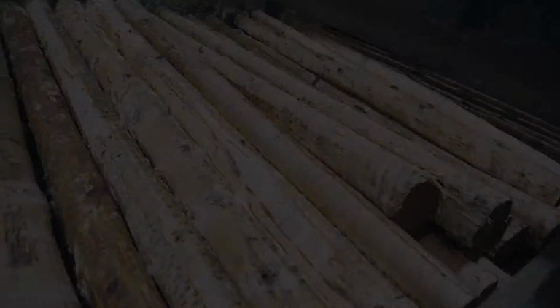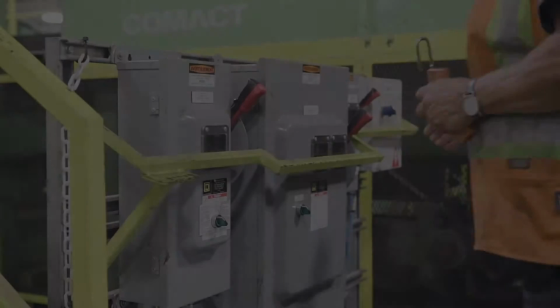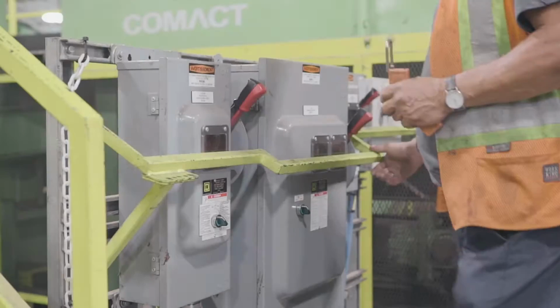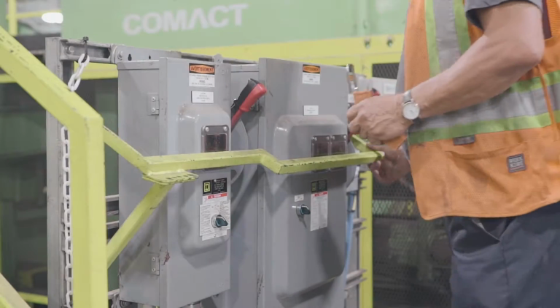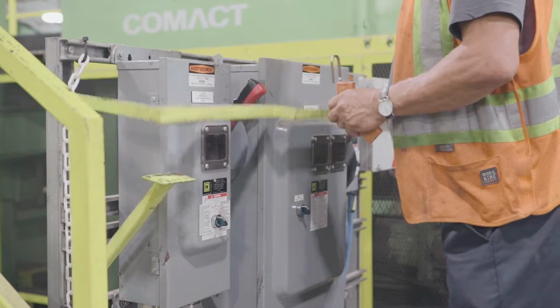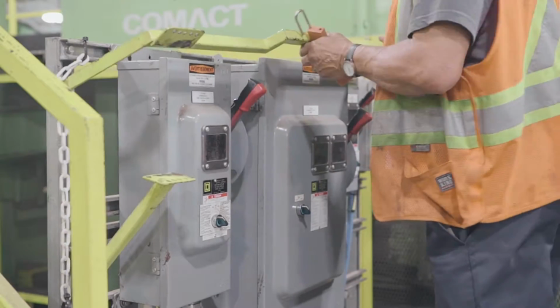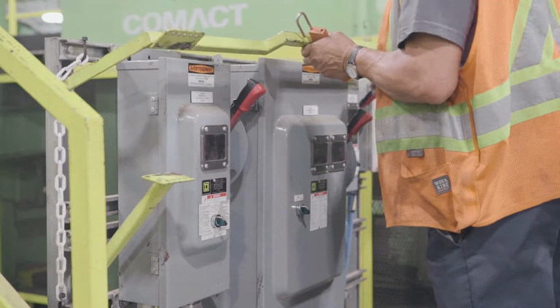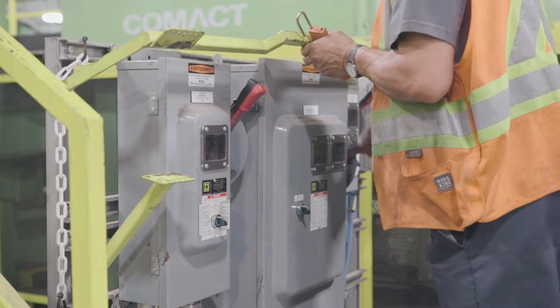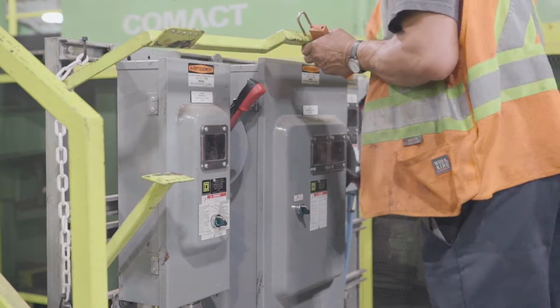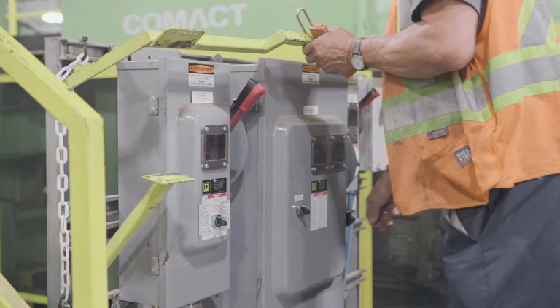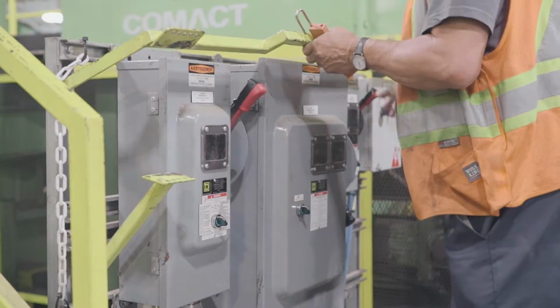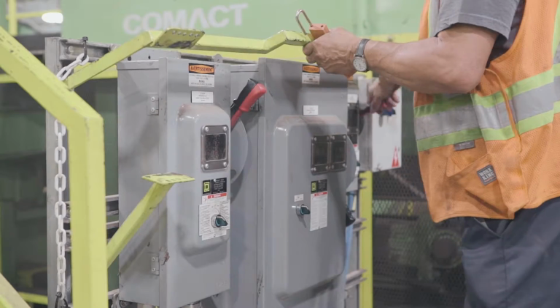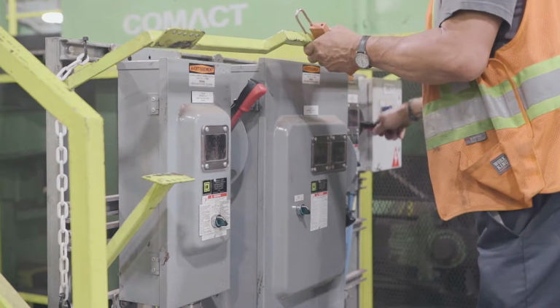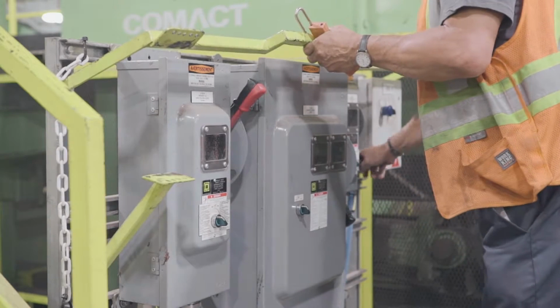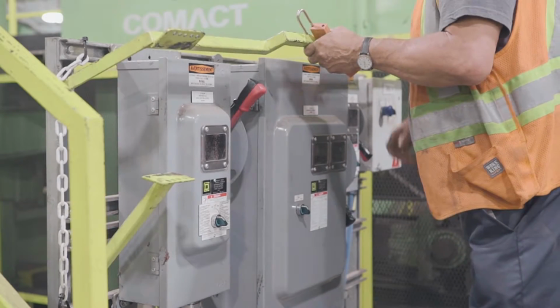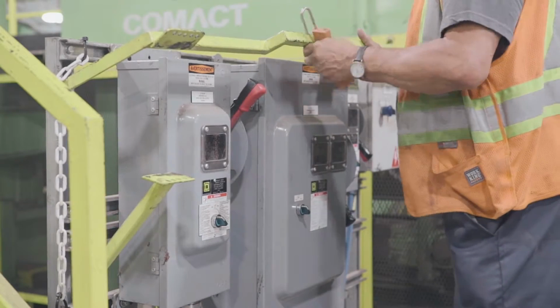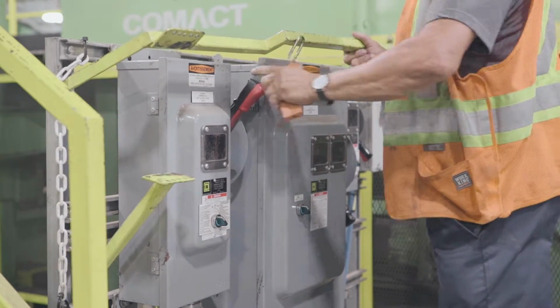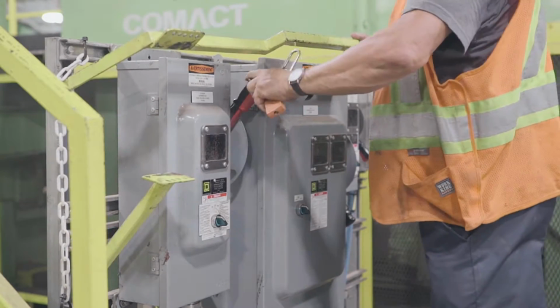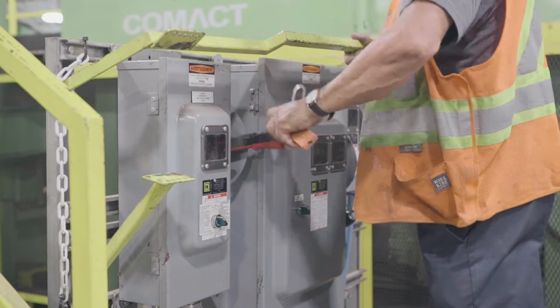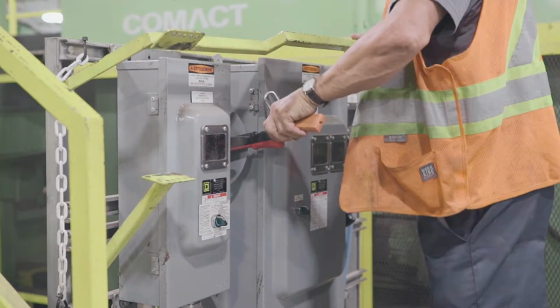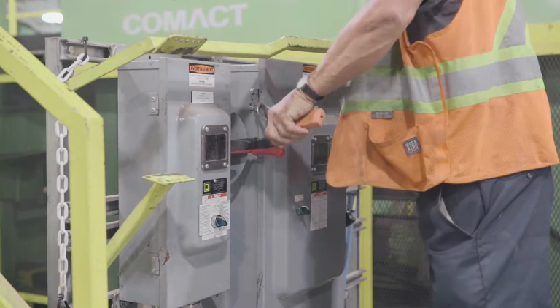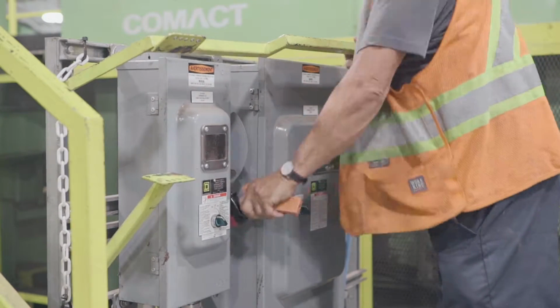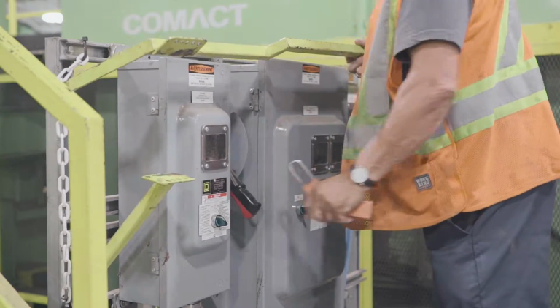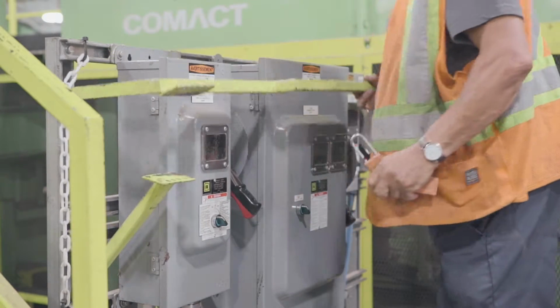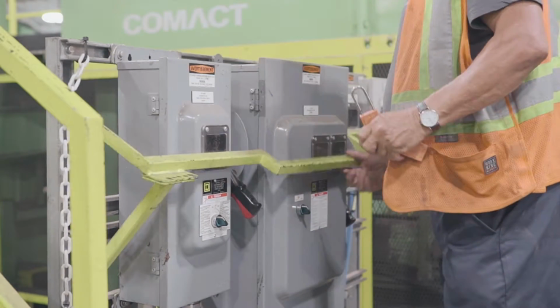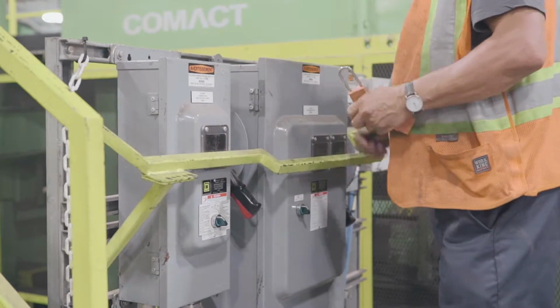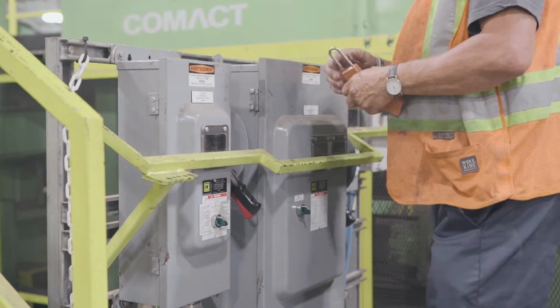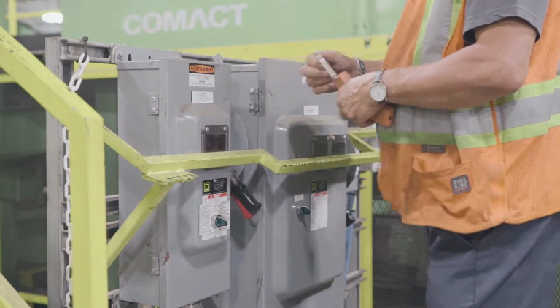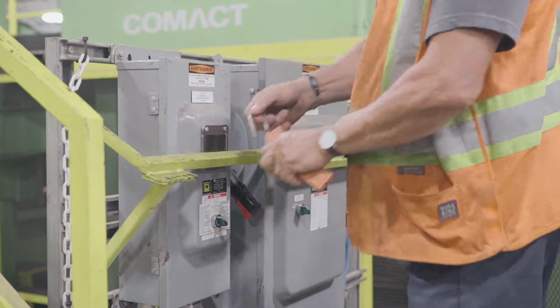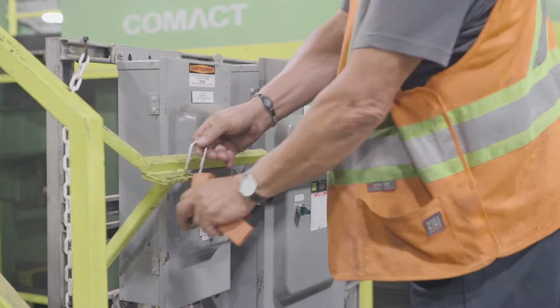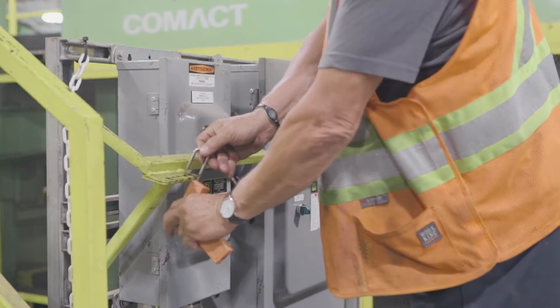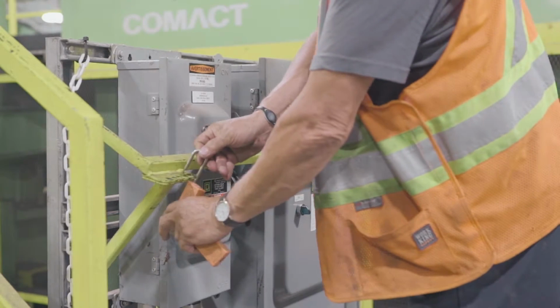Stop debarker and lock. Cut electrical power source for in-feed conveyor, sure-feed, debarker, and out-feed conveyor.